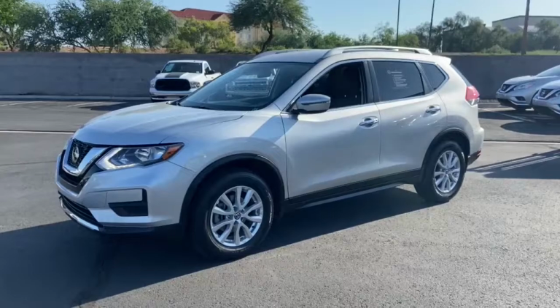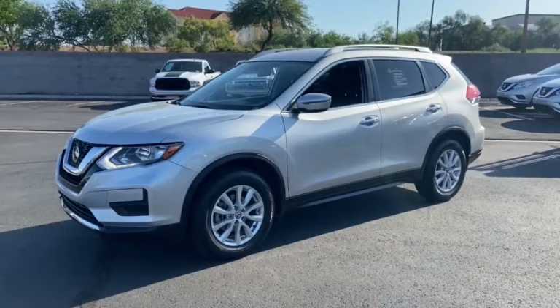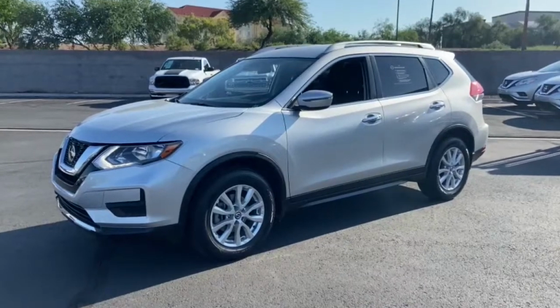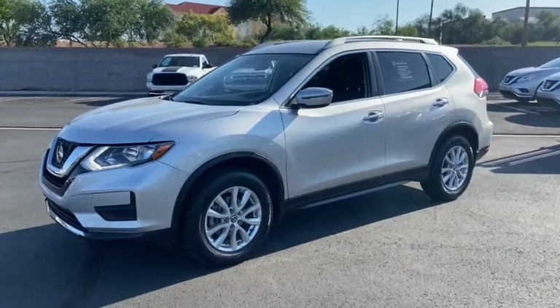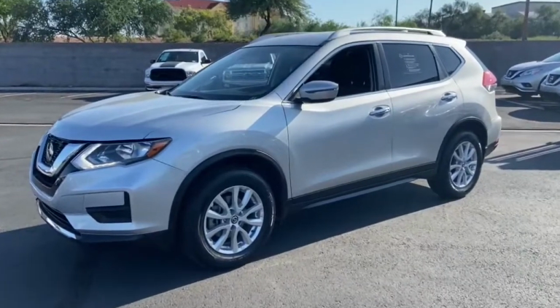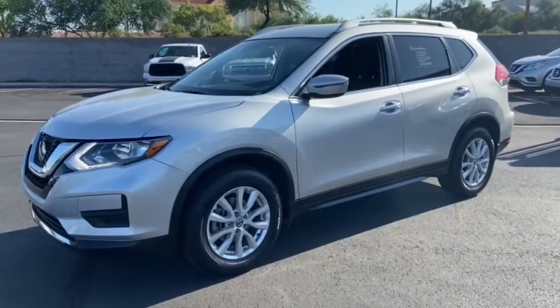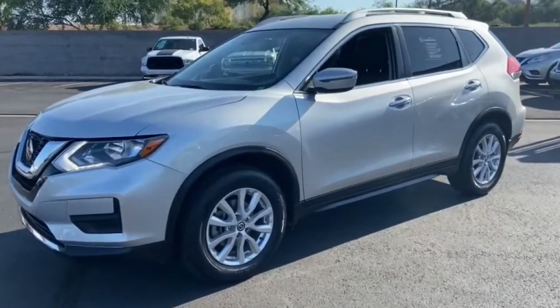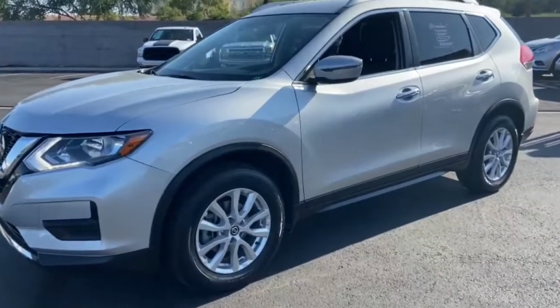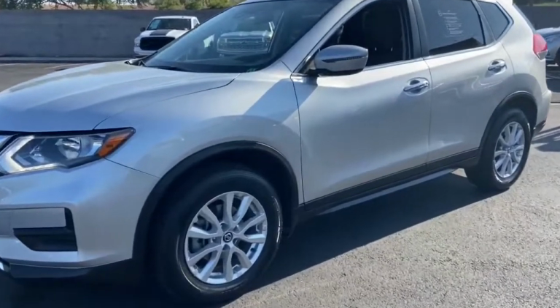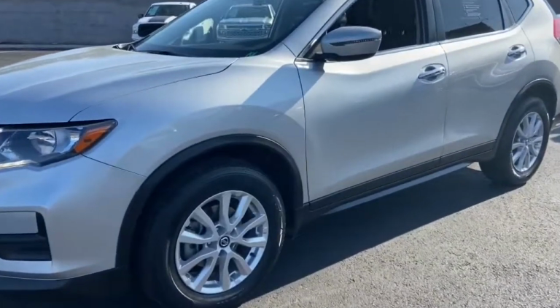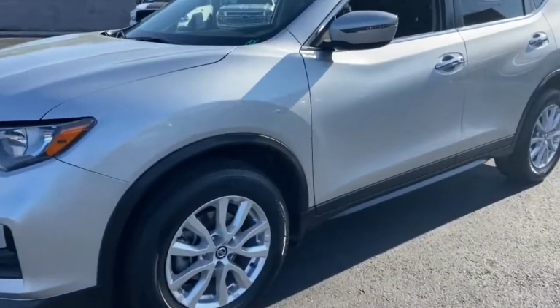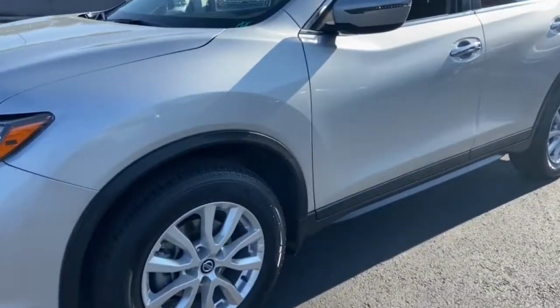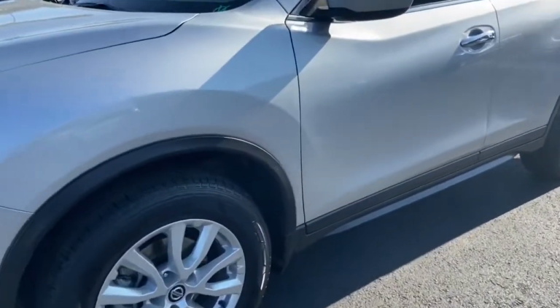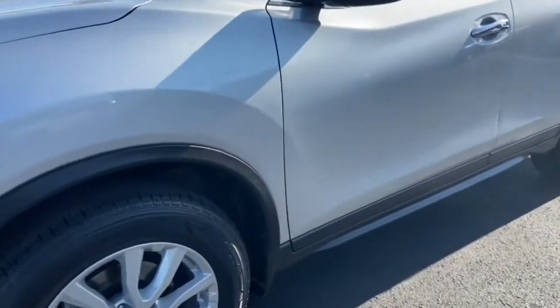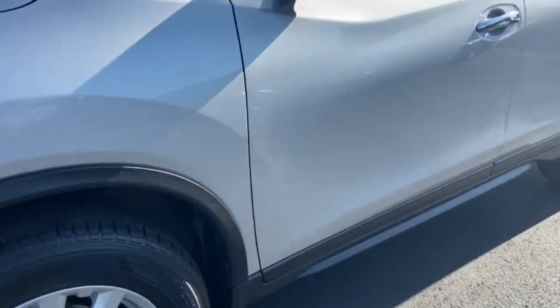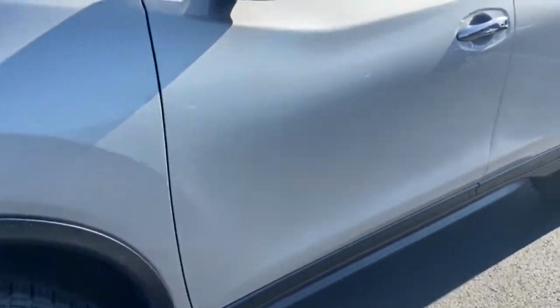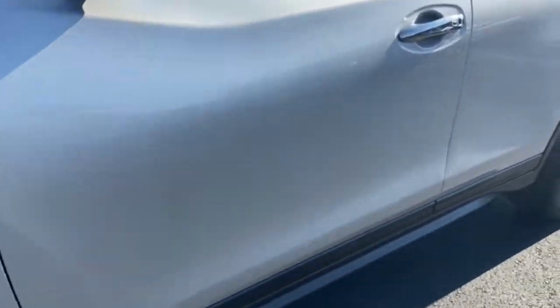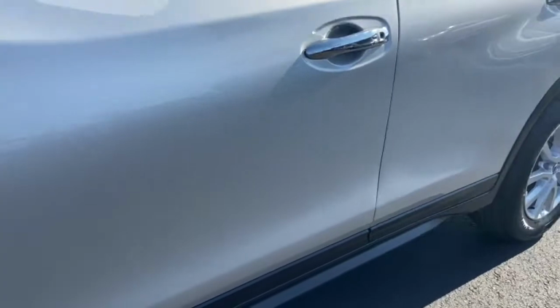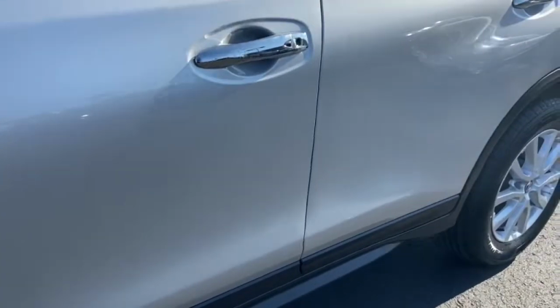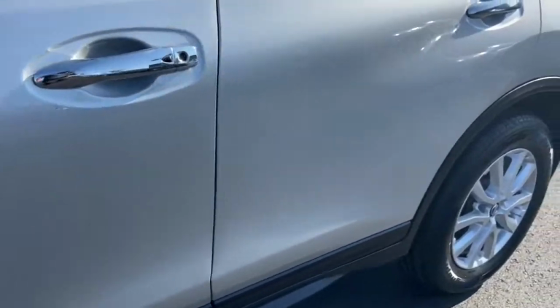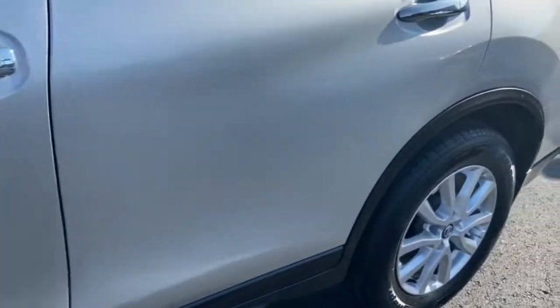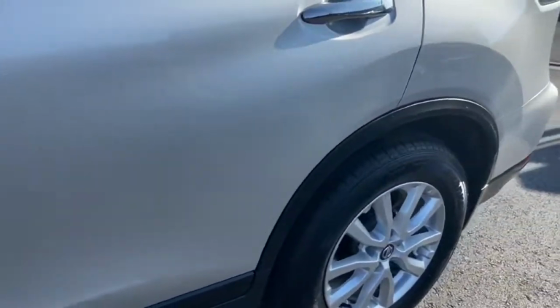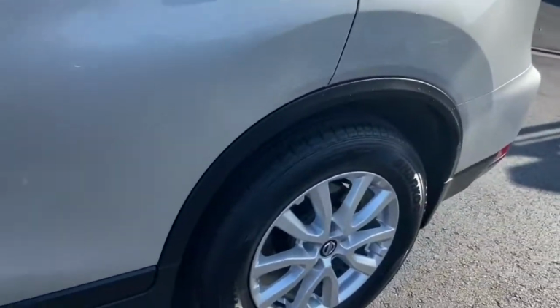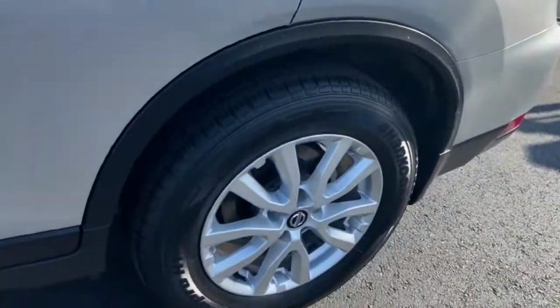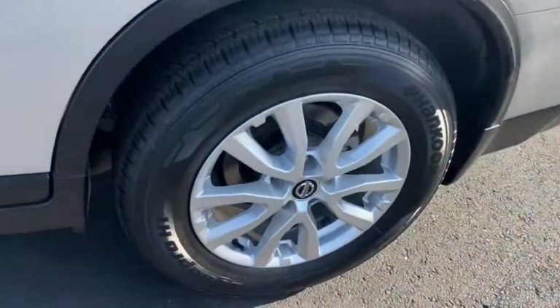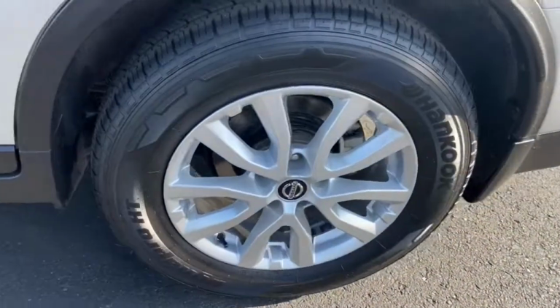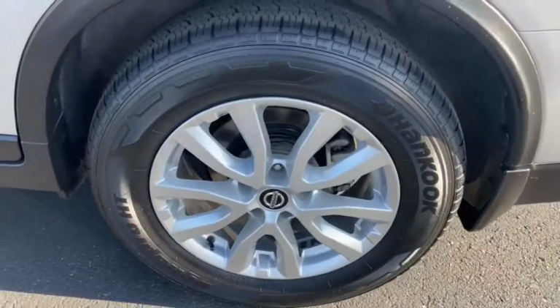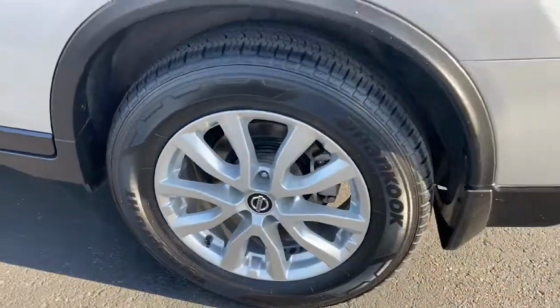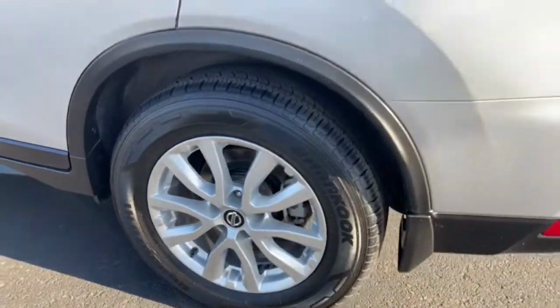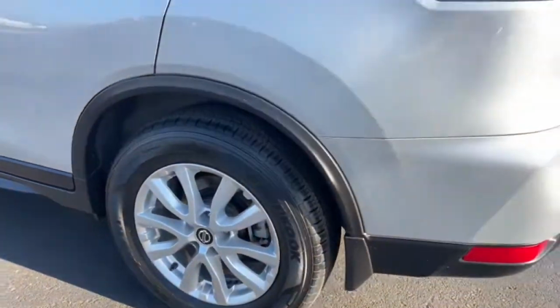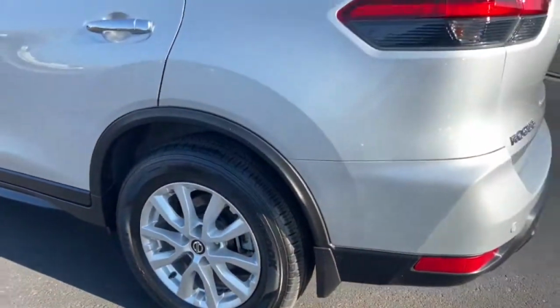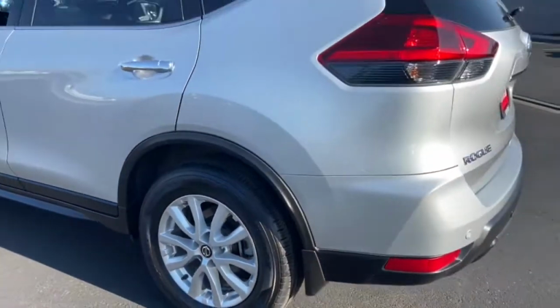Get acquainted with the 2019 Nissan Rogue. With less than 80,000 miles on the odometer, this vehicle stands out from the rest.